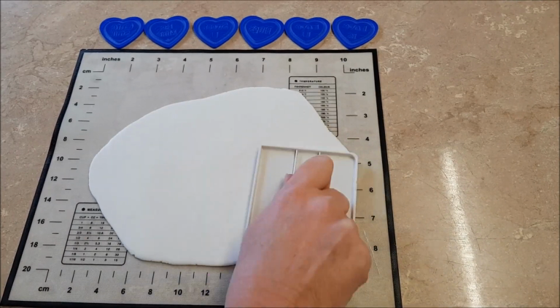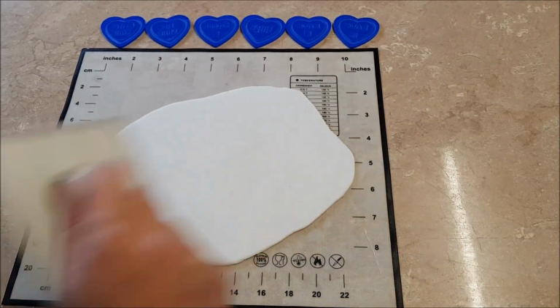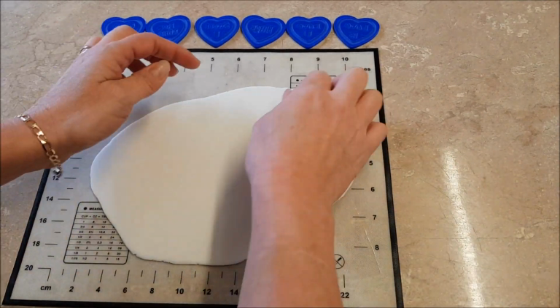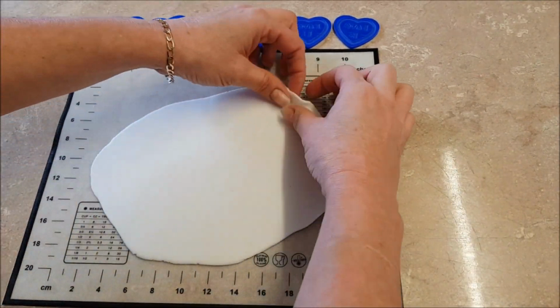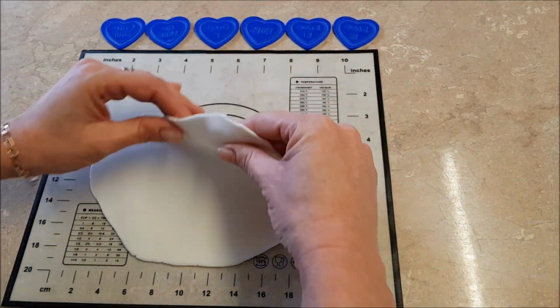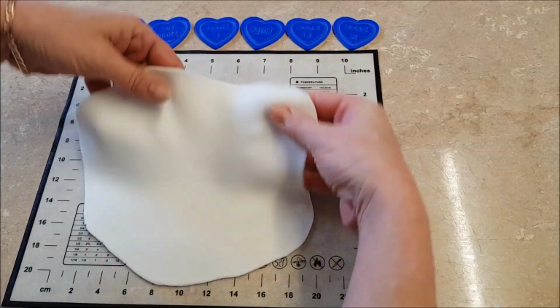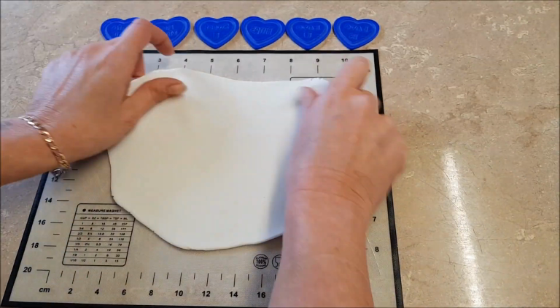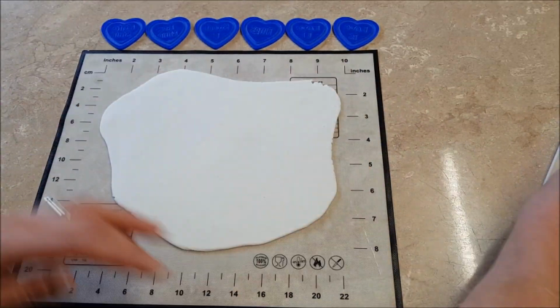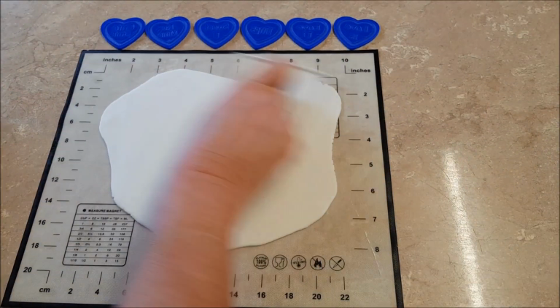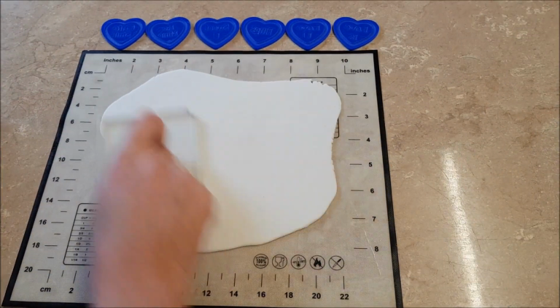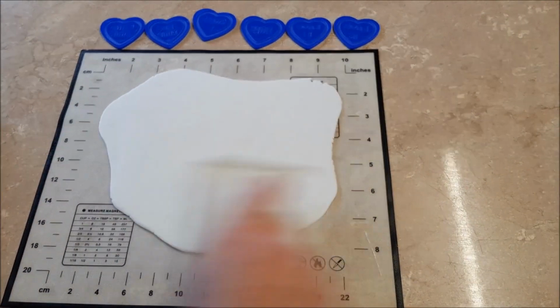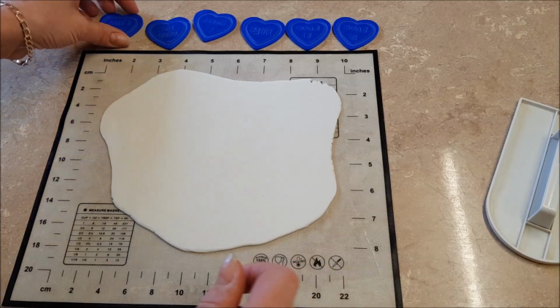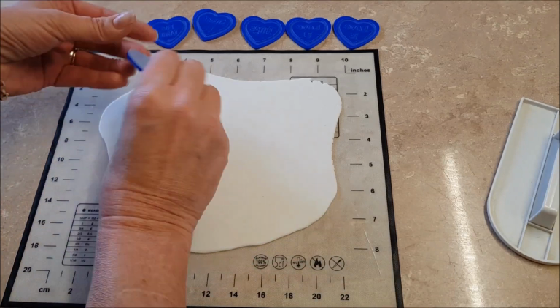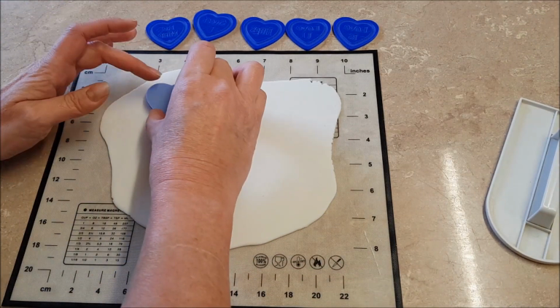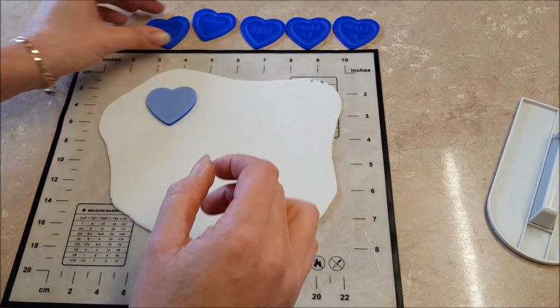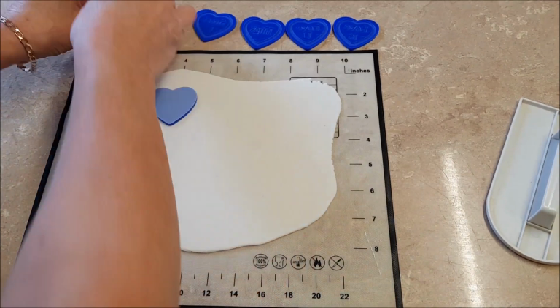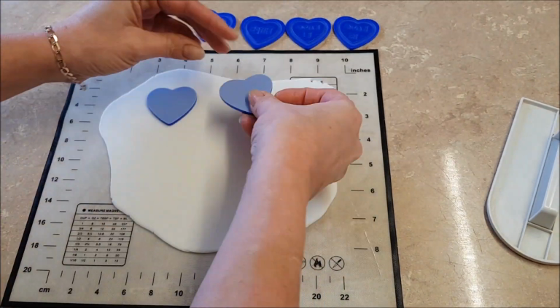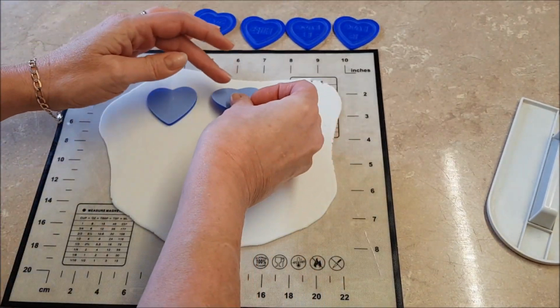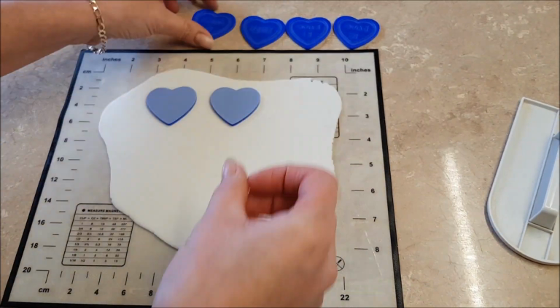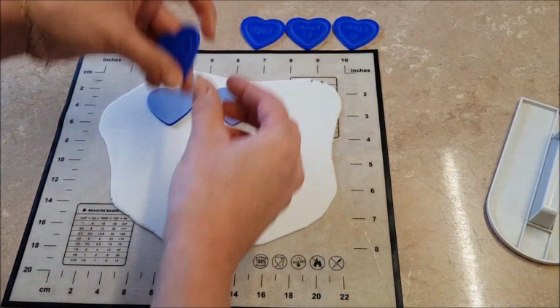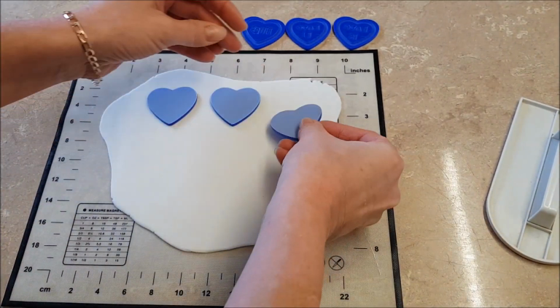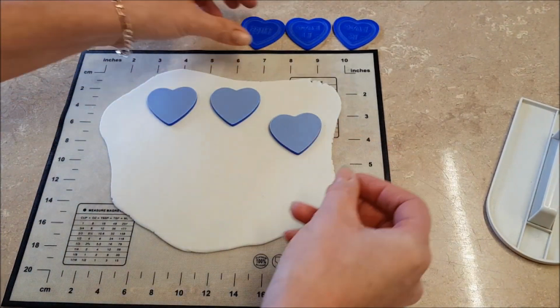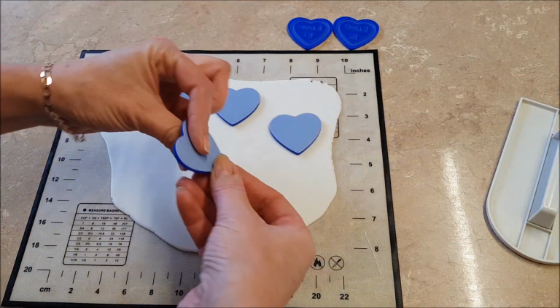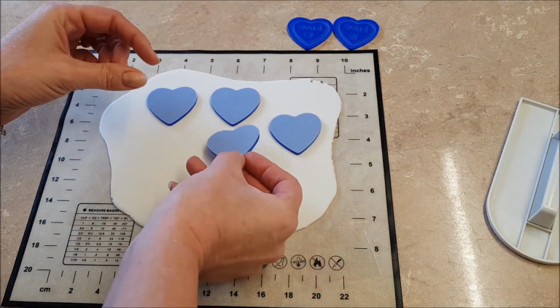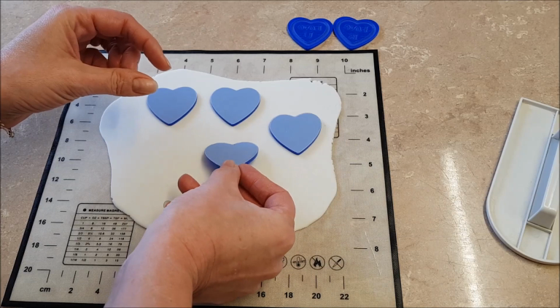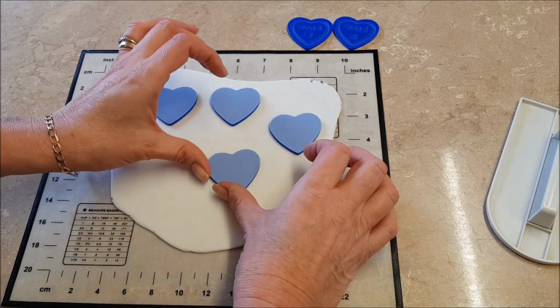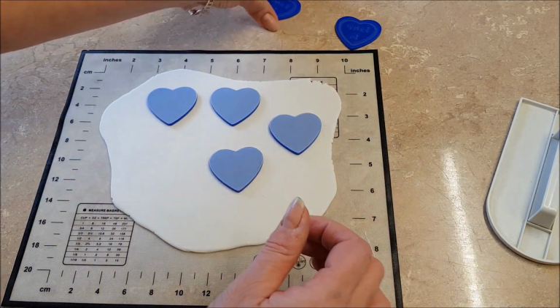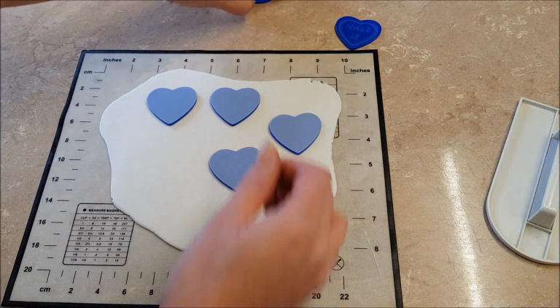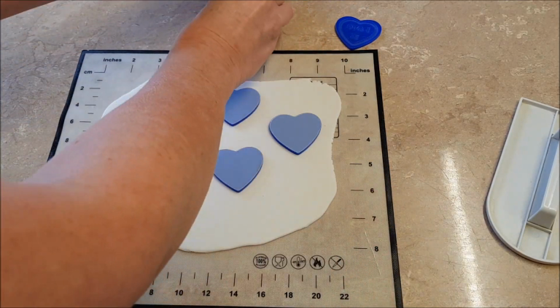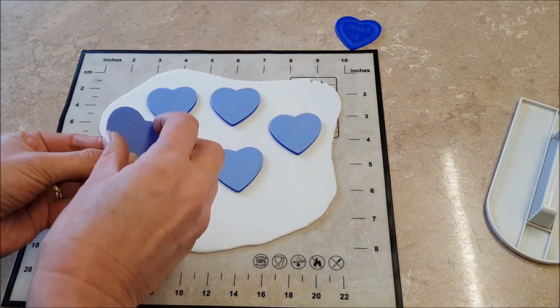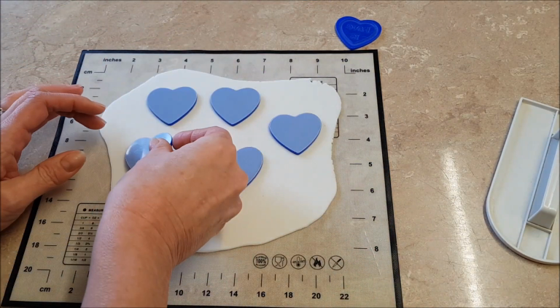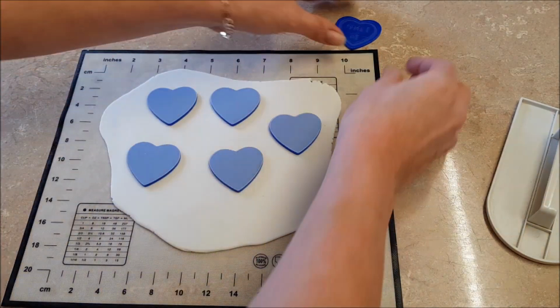Smooth it all out. Just lift it back up and smooth it out again just to make sure. Place the stamps upside down onto your fondant, making sure you've got enough room to cut them out when you're done.